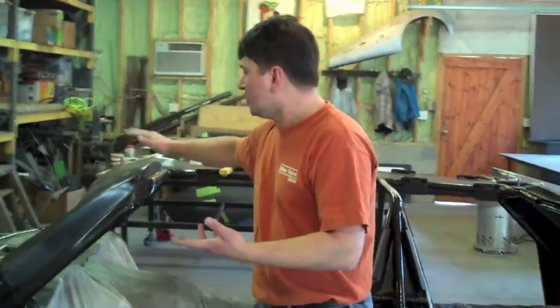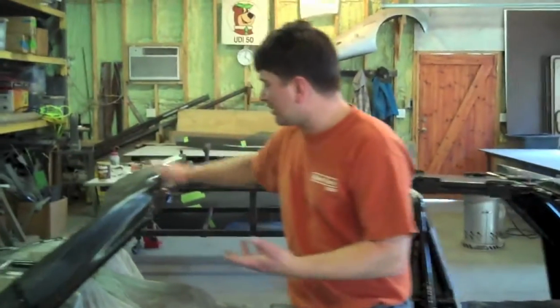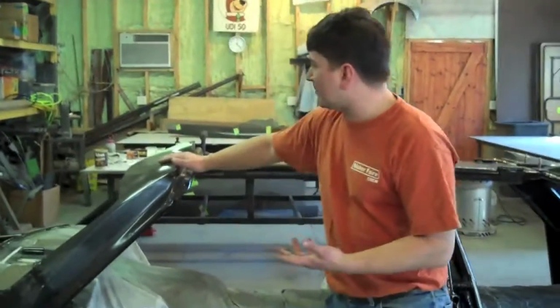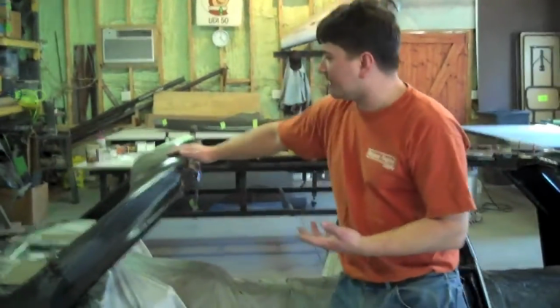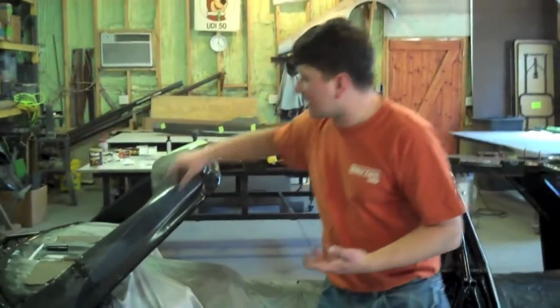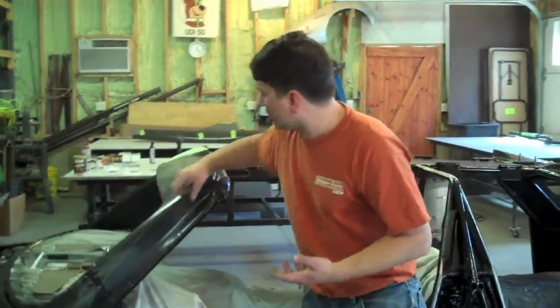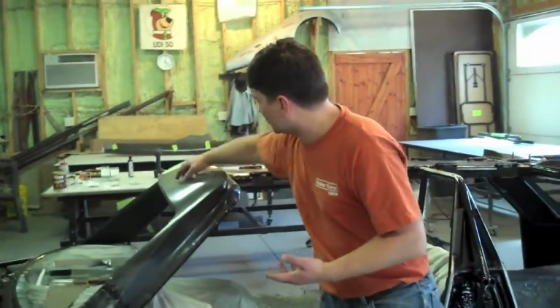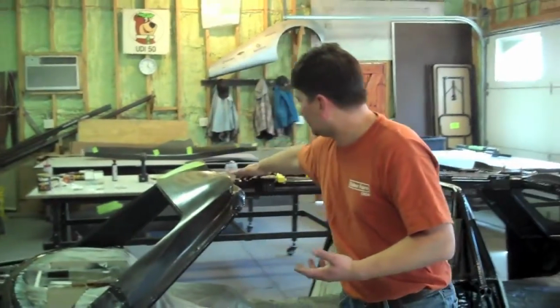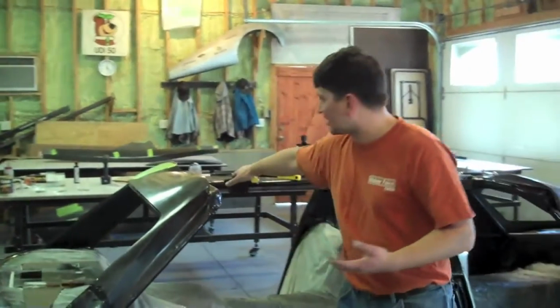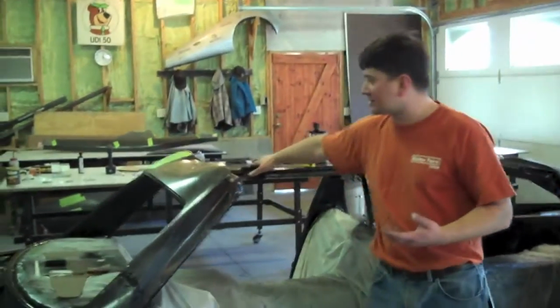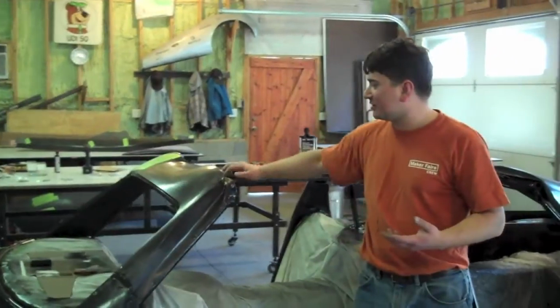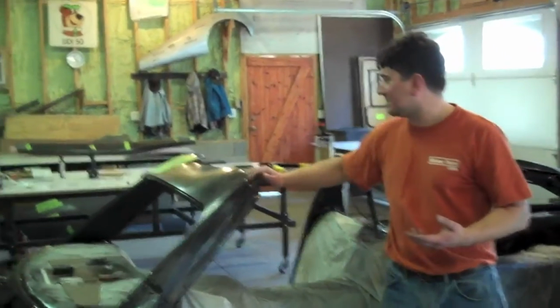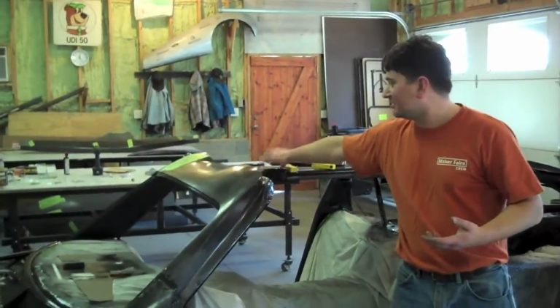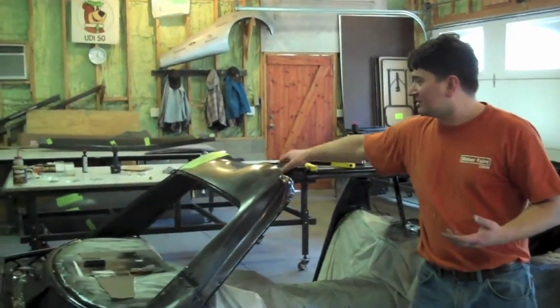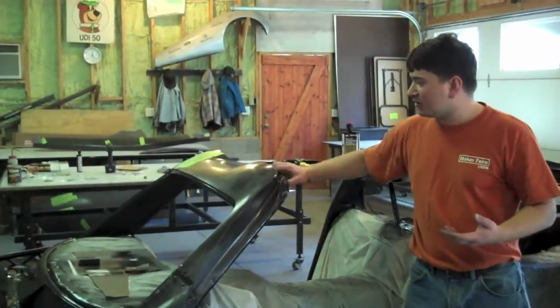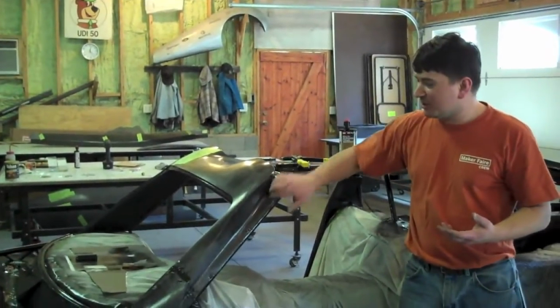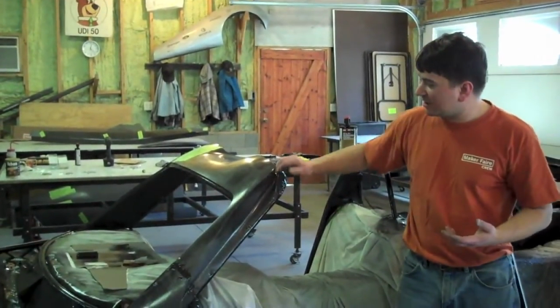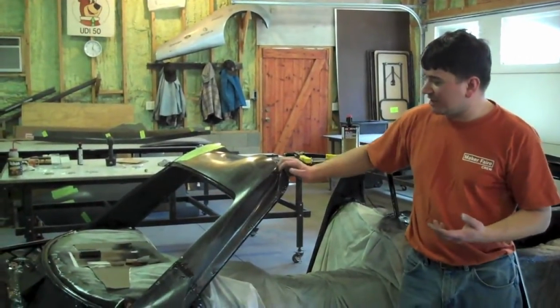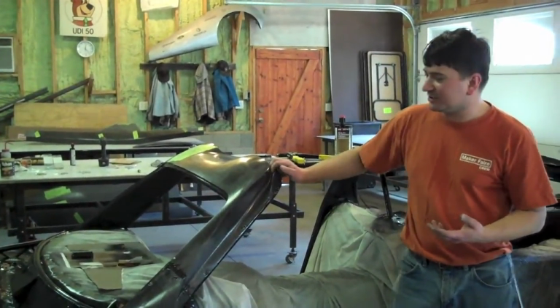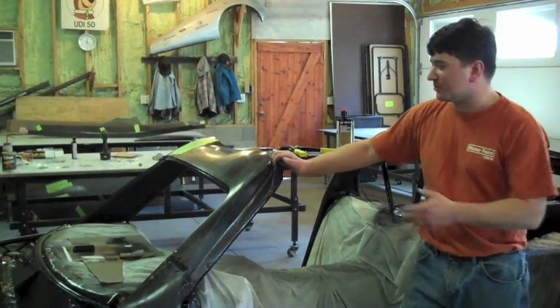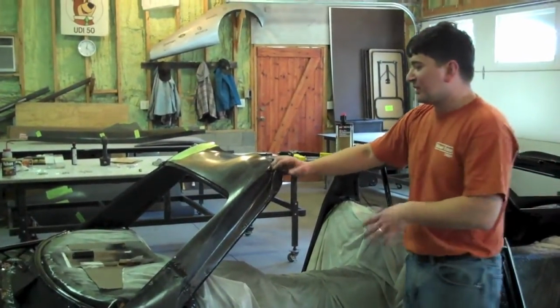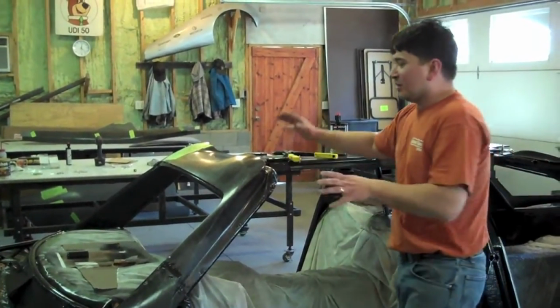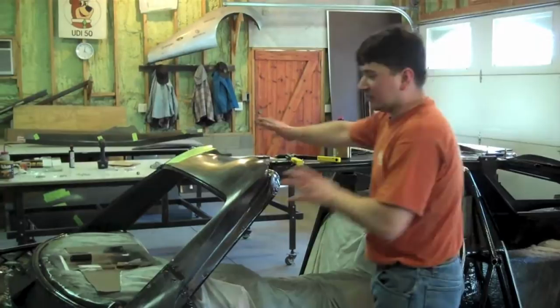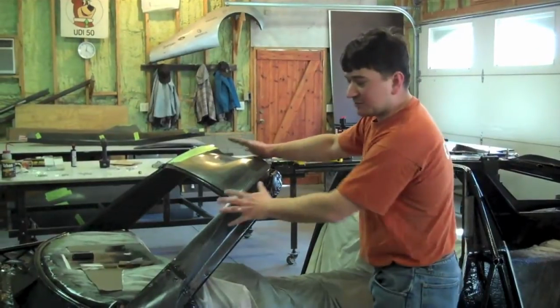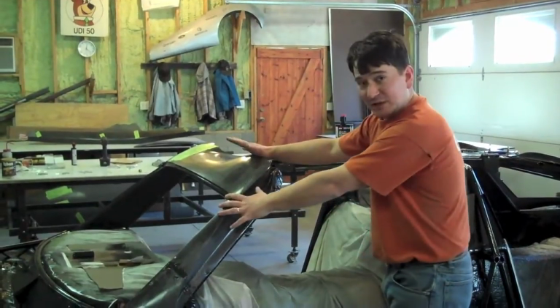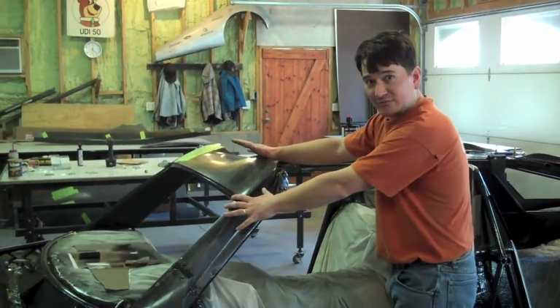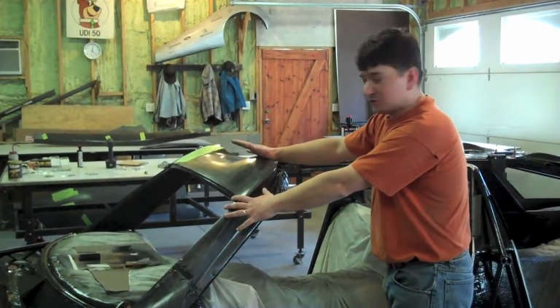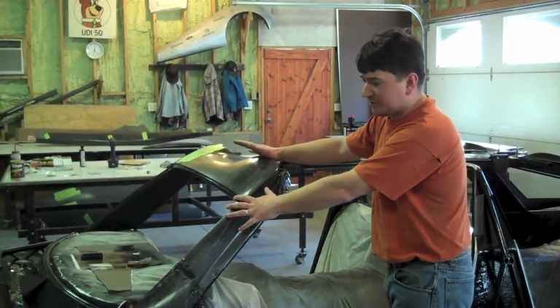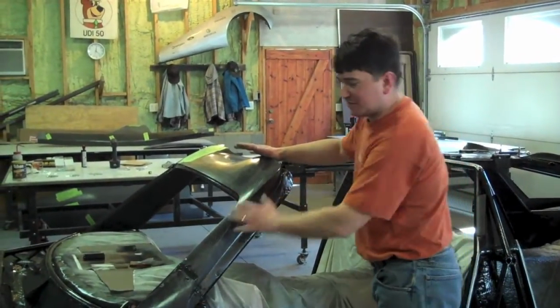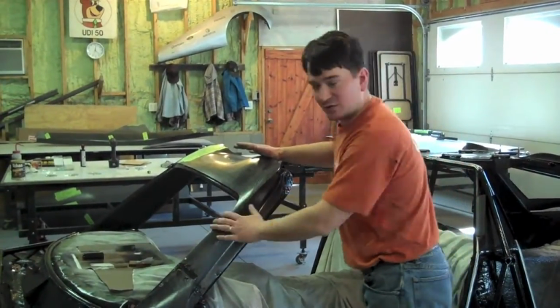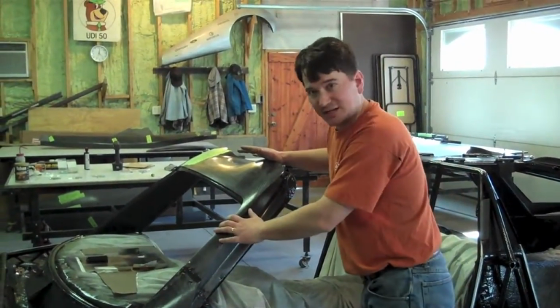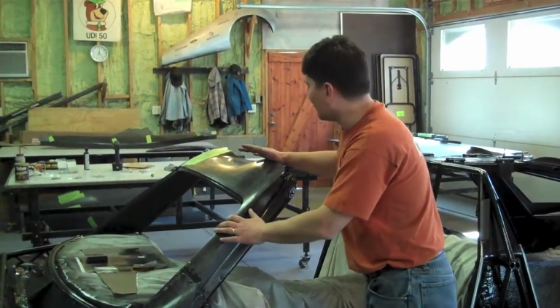We put on our top cowling — it goes around the windshield, comes down to the center of the car a little bit, and we've got our drip edge built in on this one. We aligned it in place and made sure it fit after we put our paint on, making sure there weren't any tight spots.